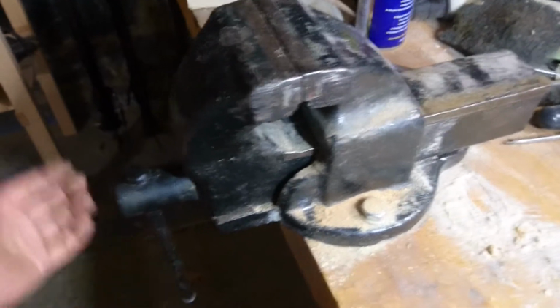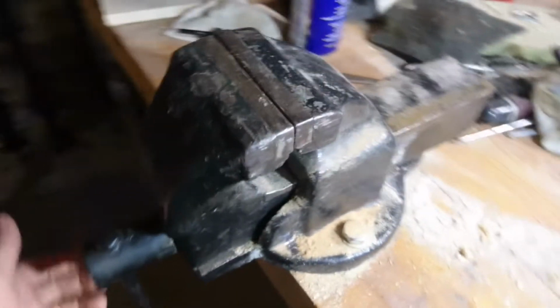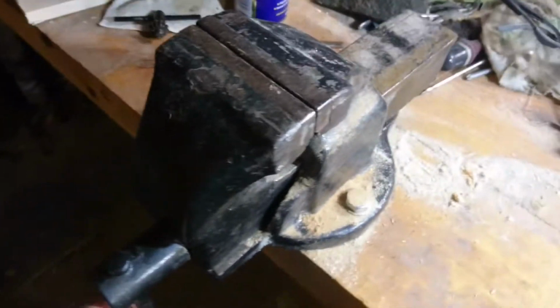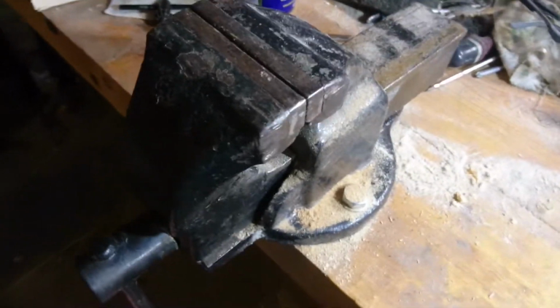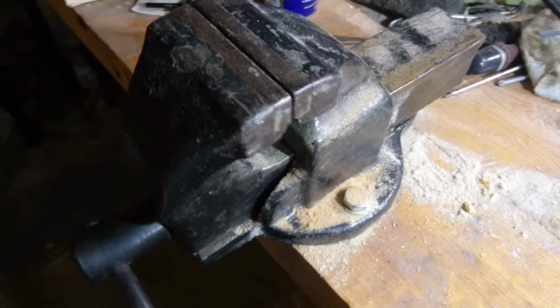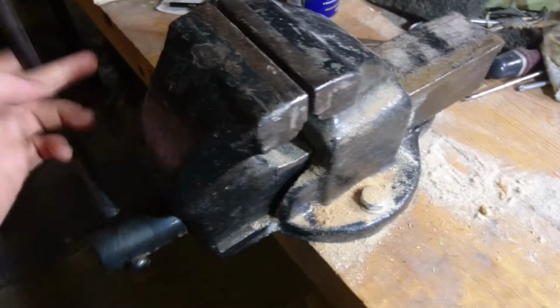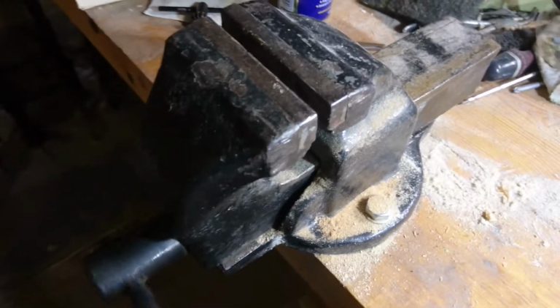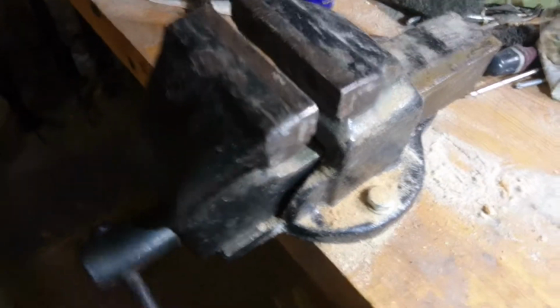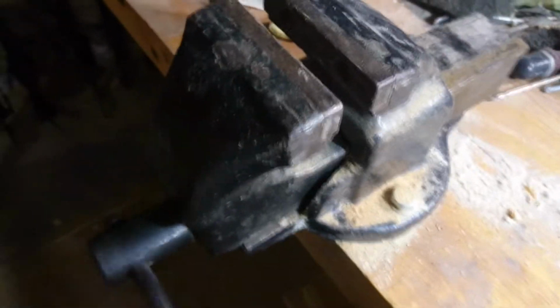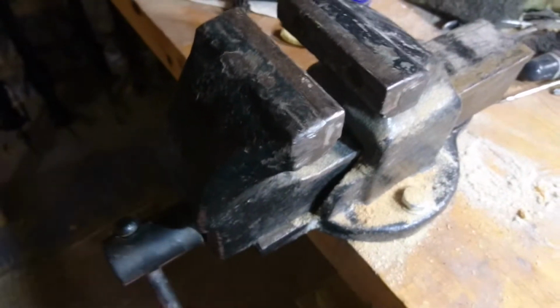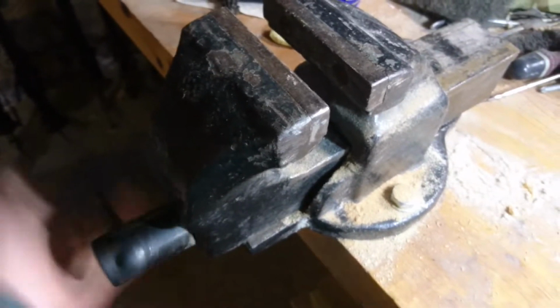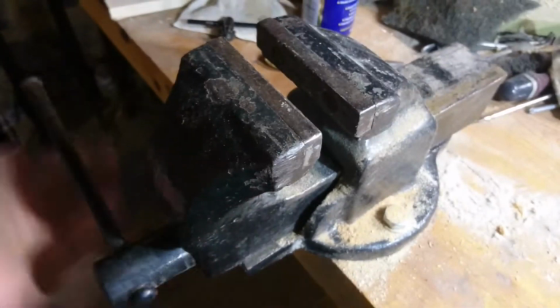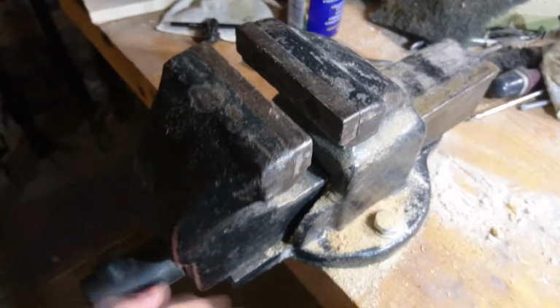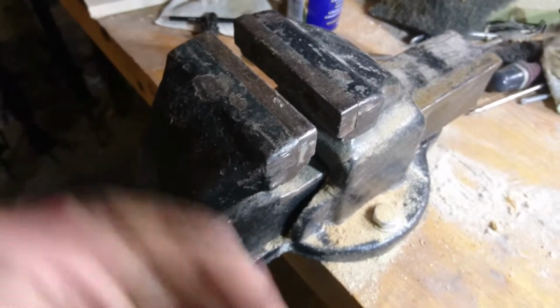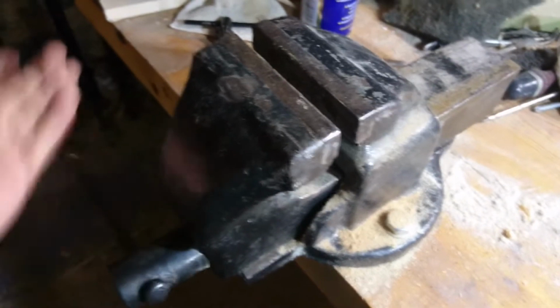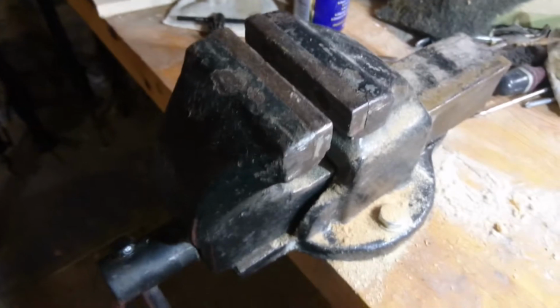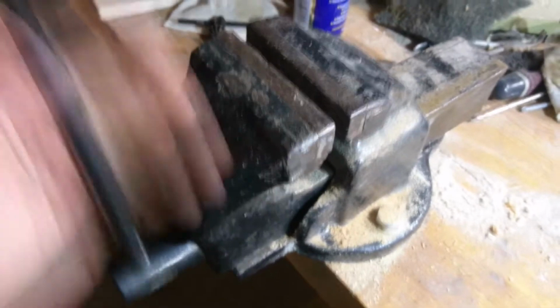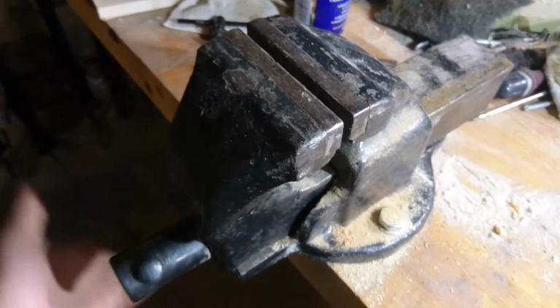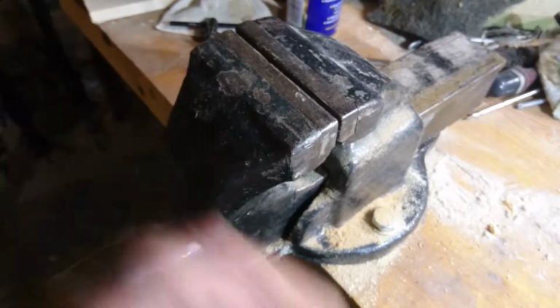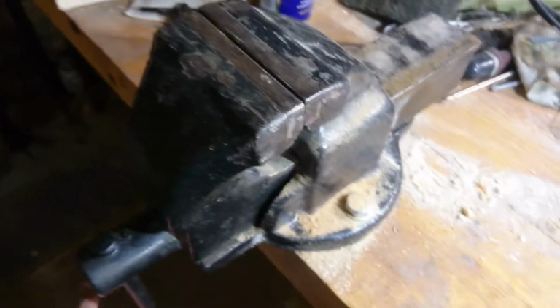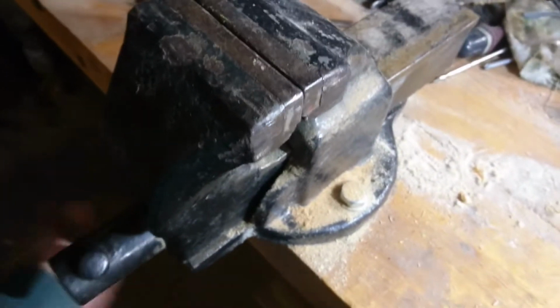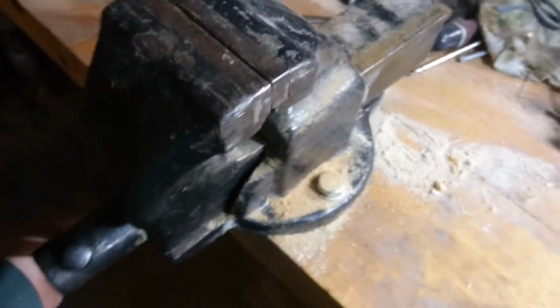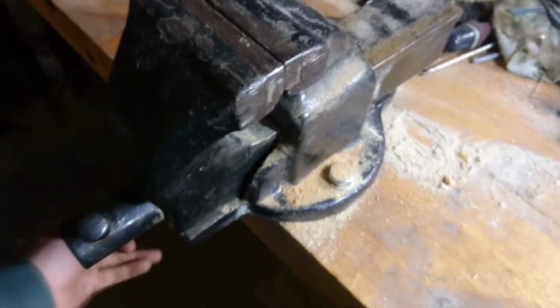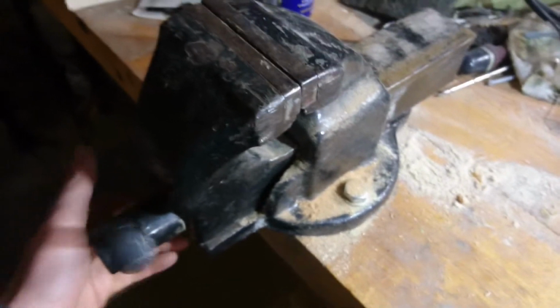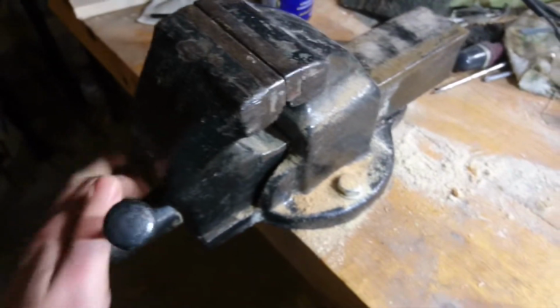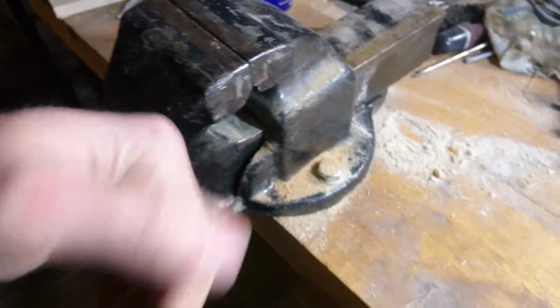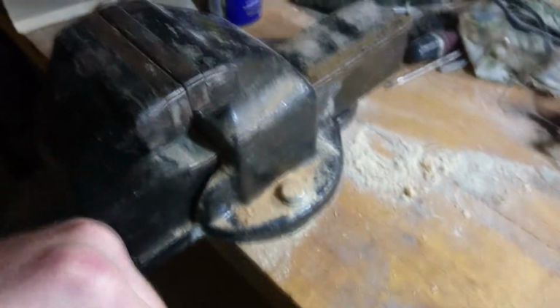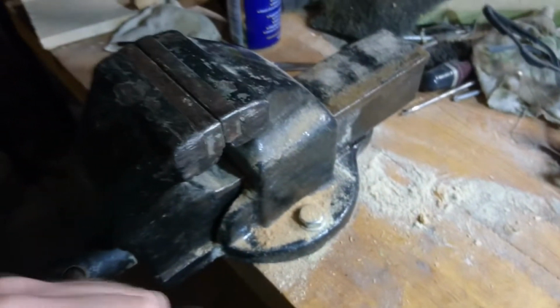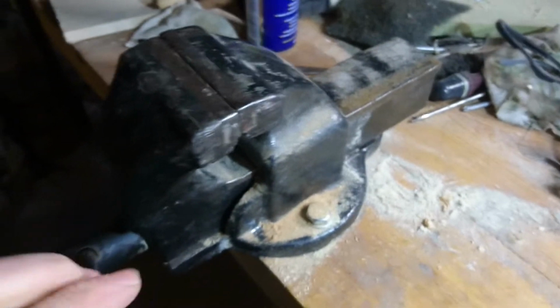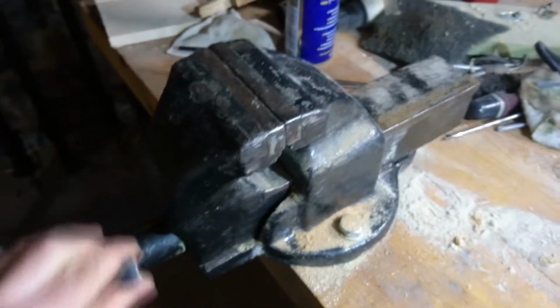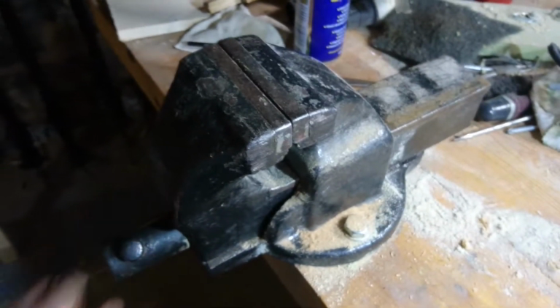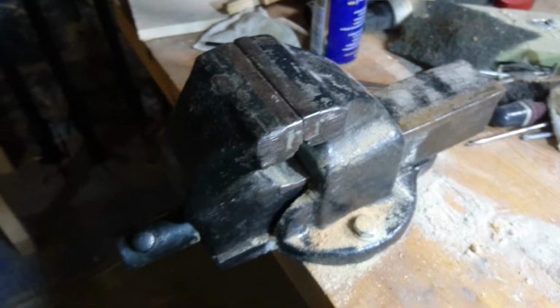Does it actually impact? You need to make some extra turns but the jaws will still work. You just have to do a little bit more effort every once in a while.